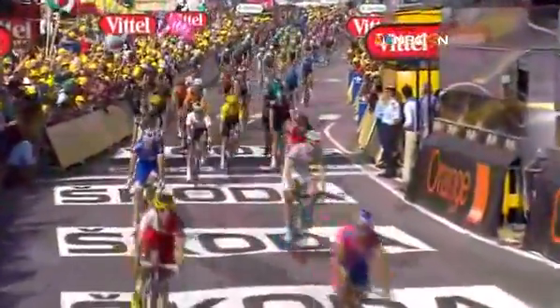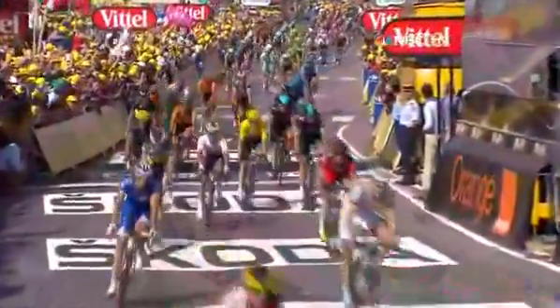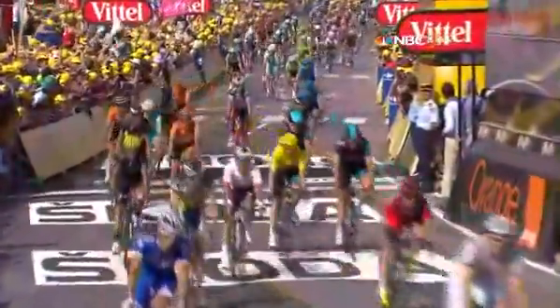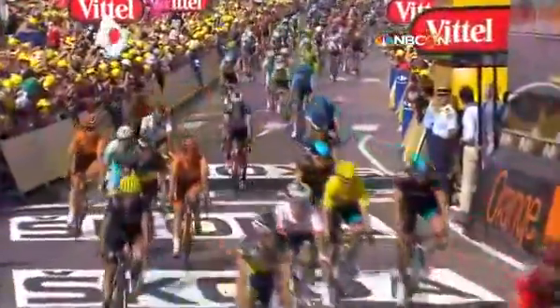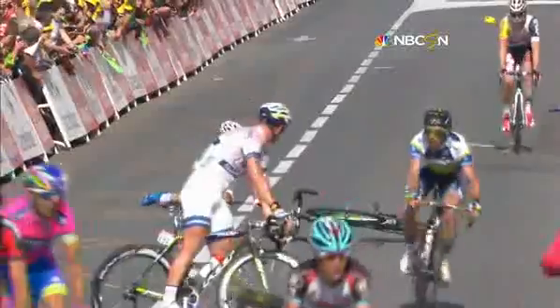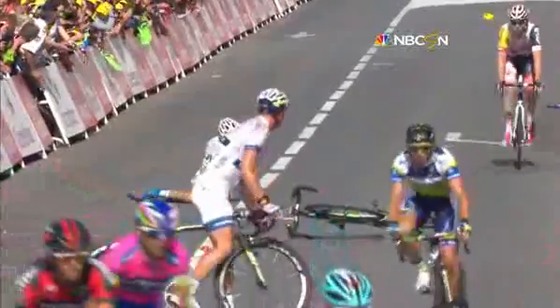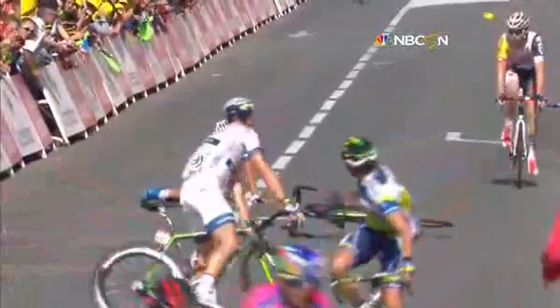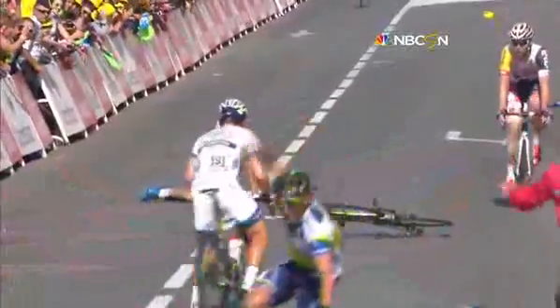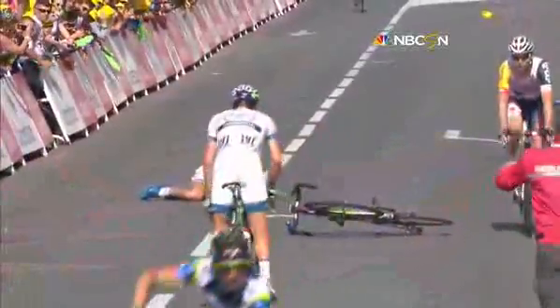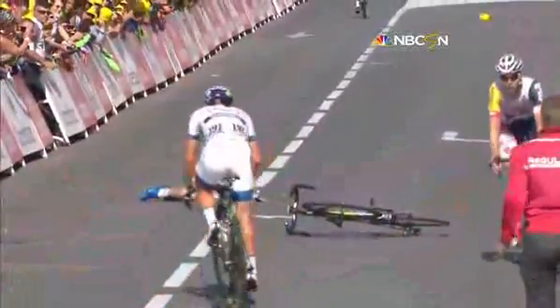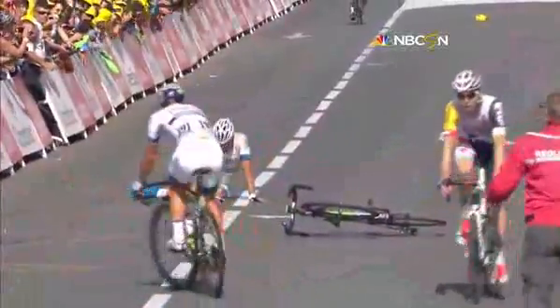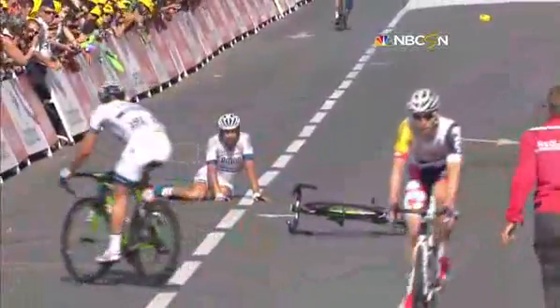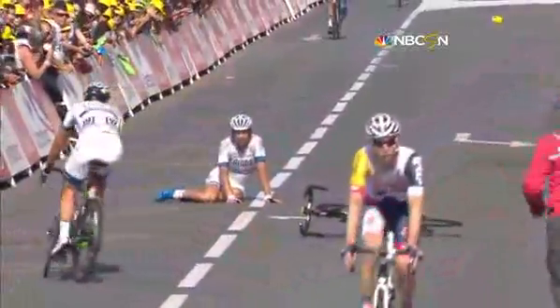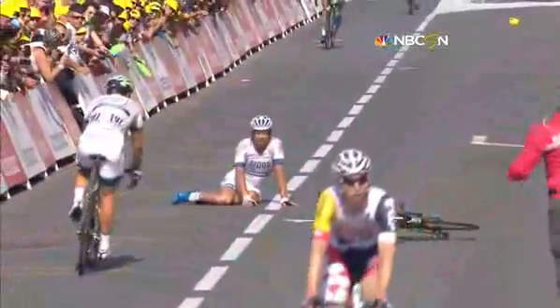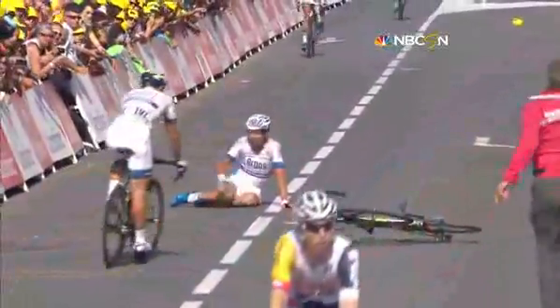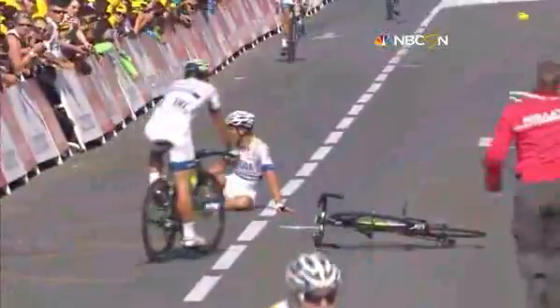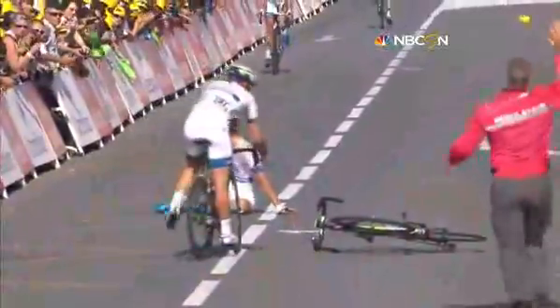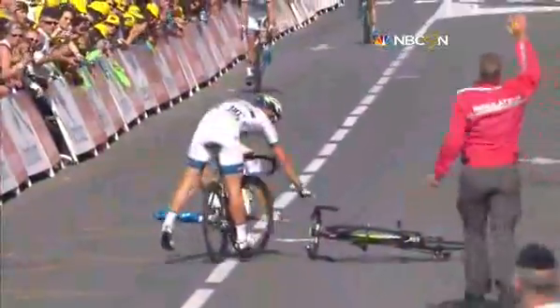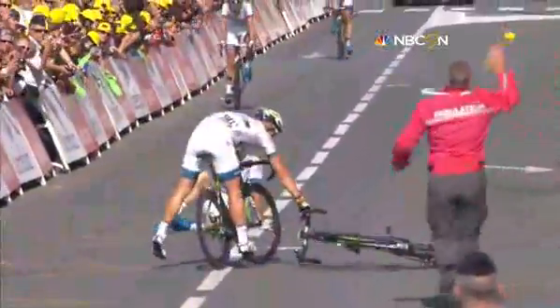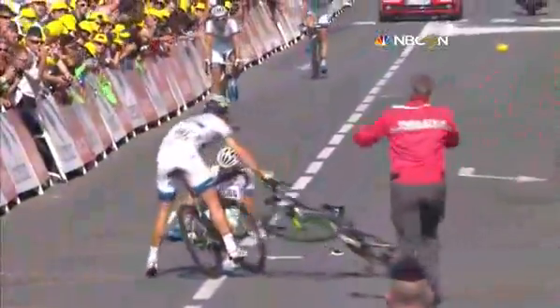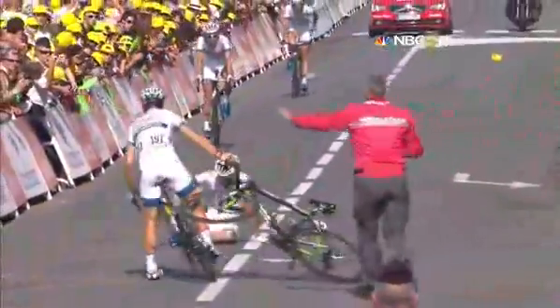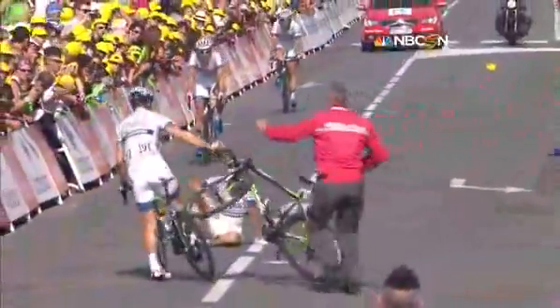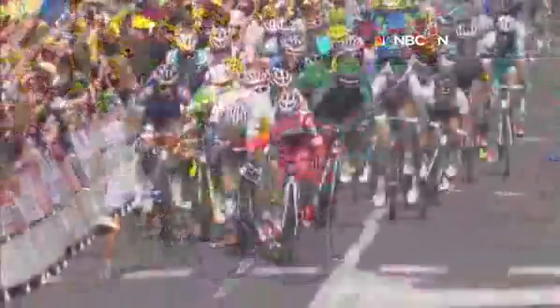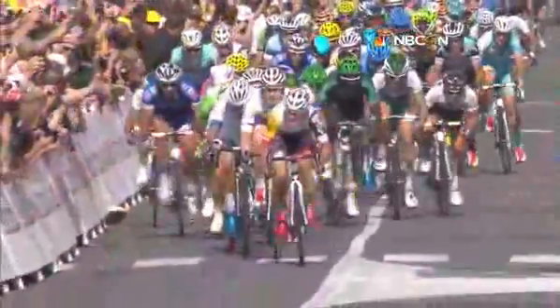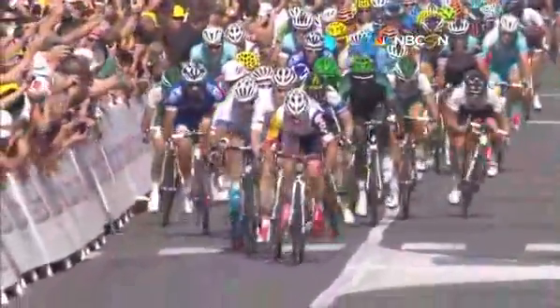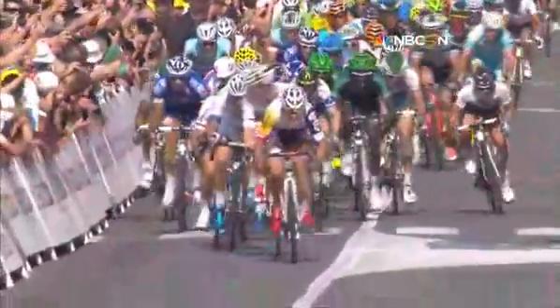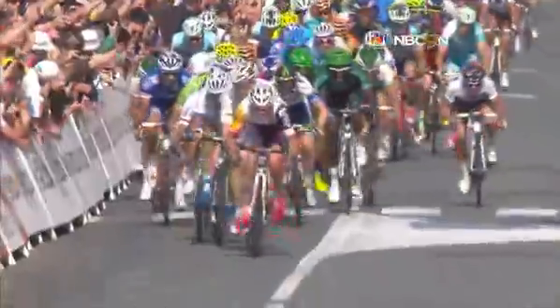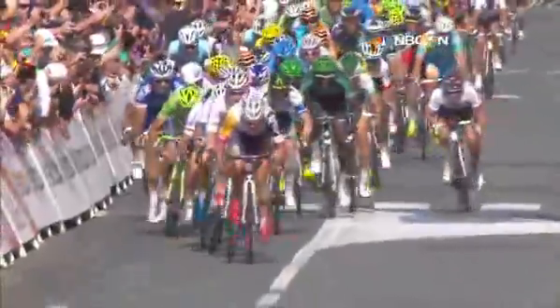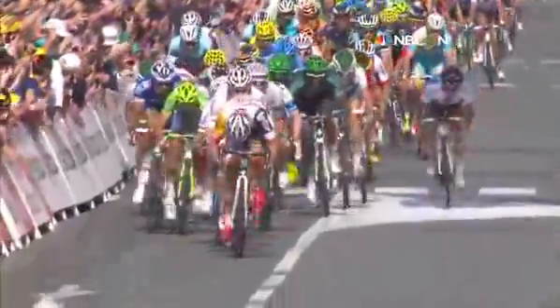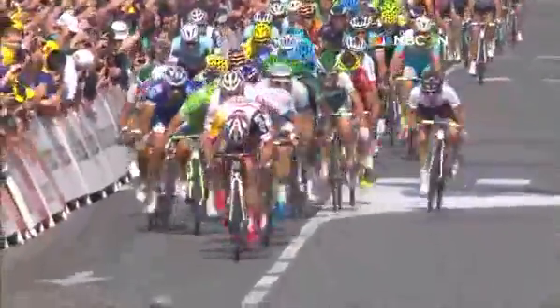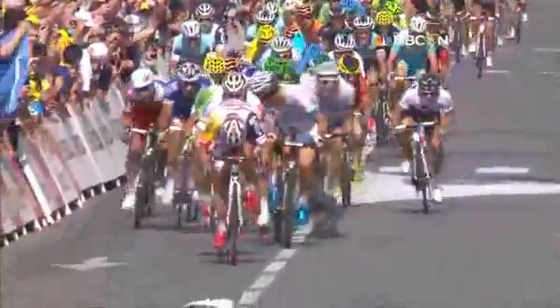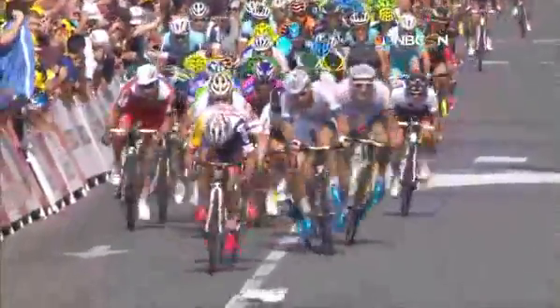So it was between Marcel Kittel and Andre Greipel, and one rider on the road there. That's Deccan Cobb — going back to see how he is. He took a nasty fall as he went down there on the road. It might have been throwing it when it went down. Let's have a look again.